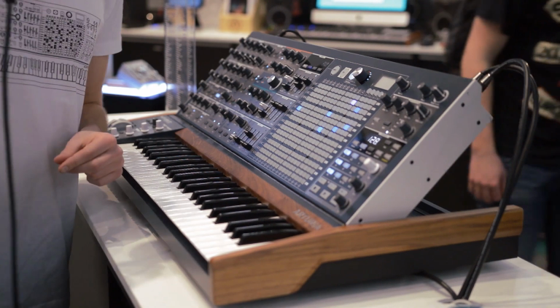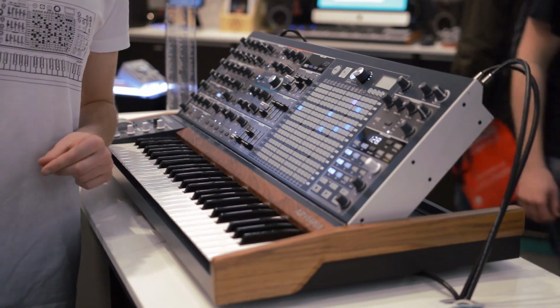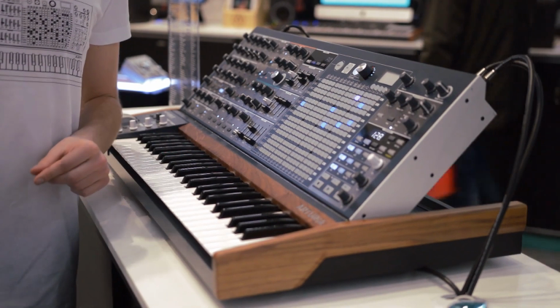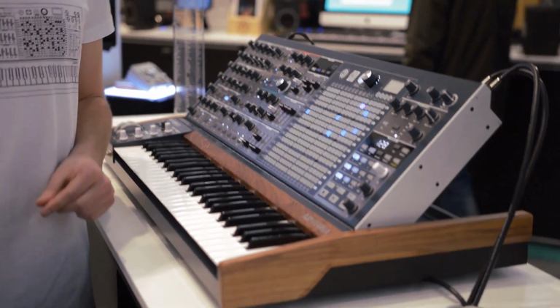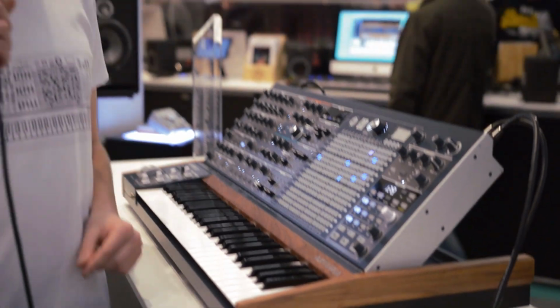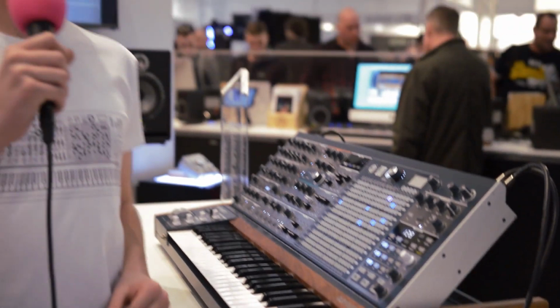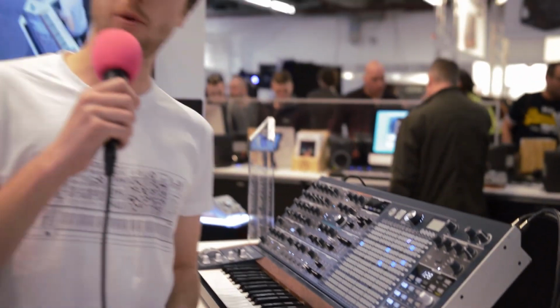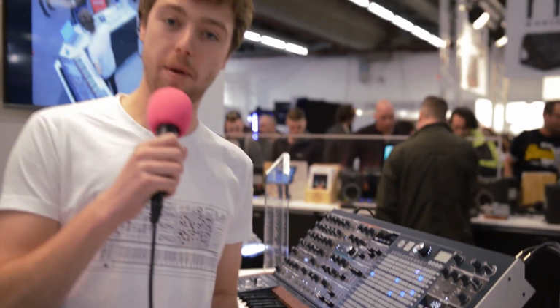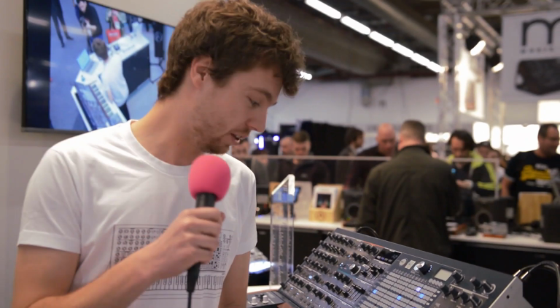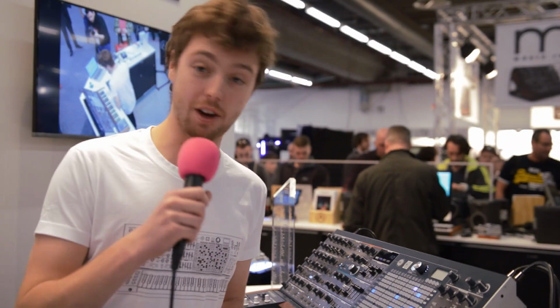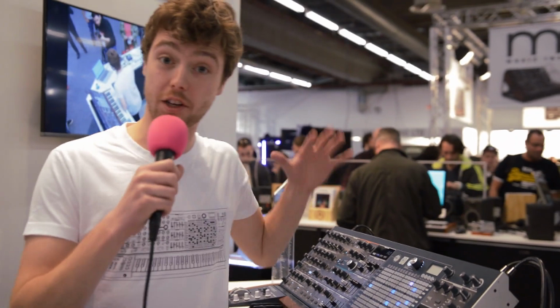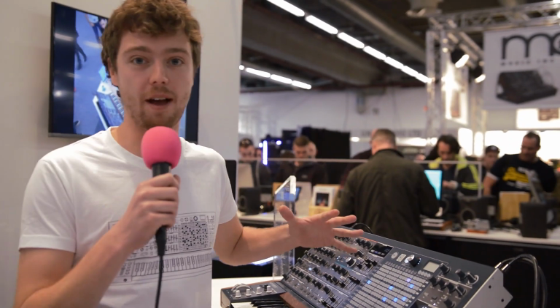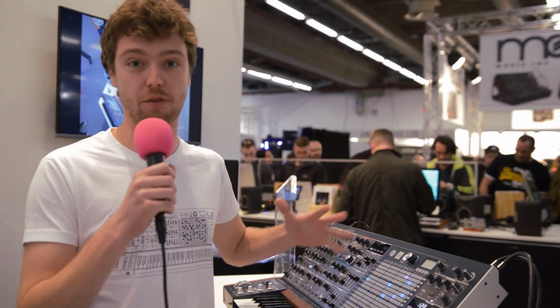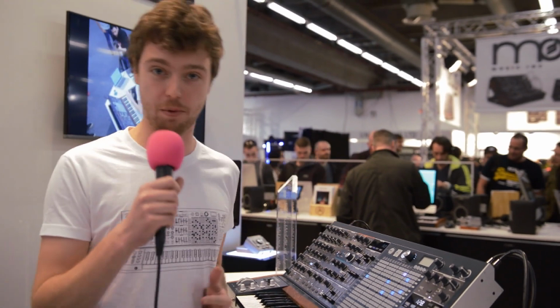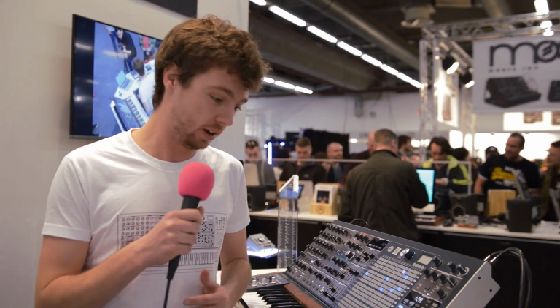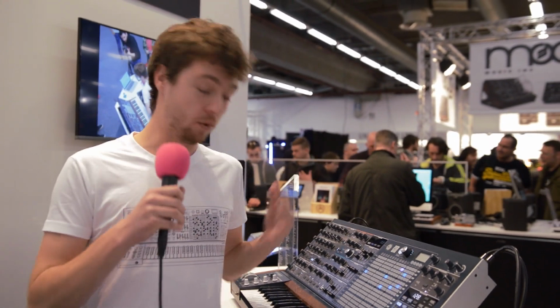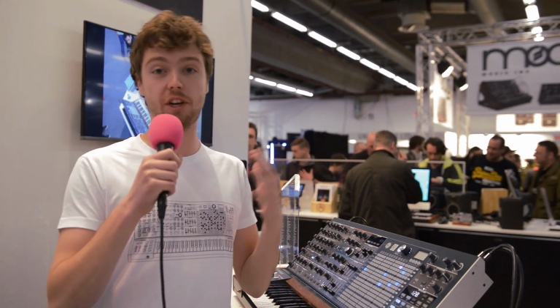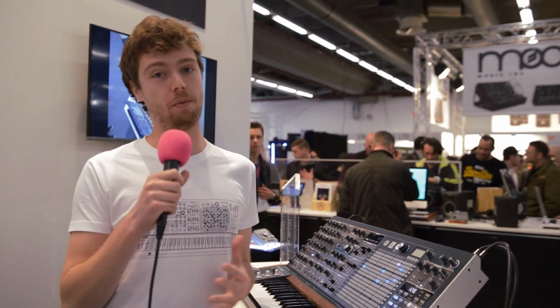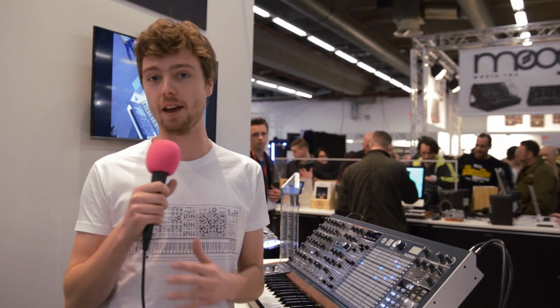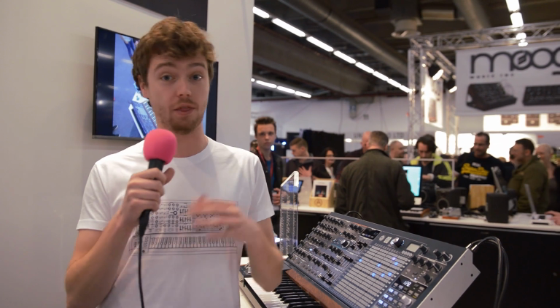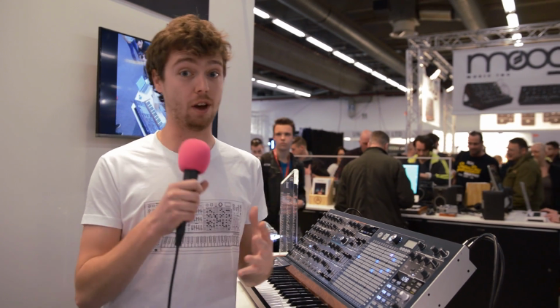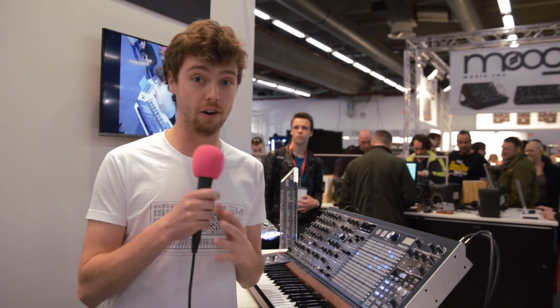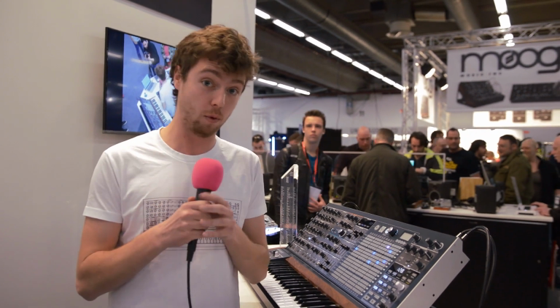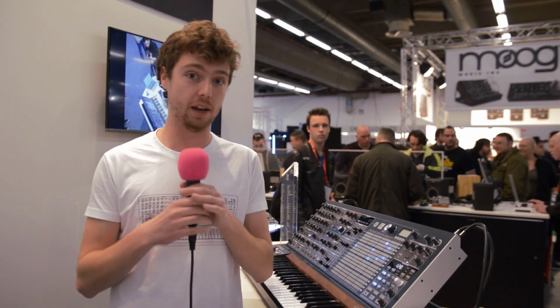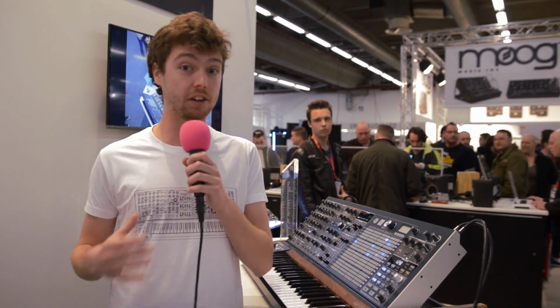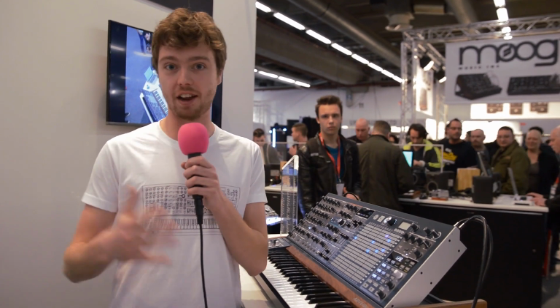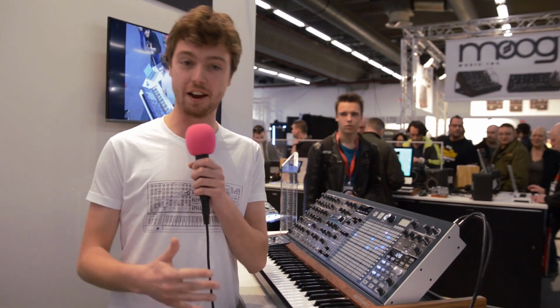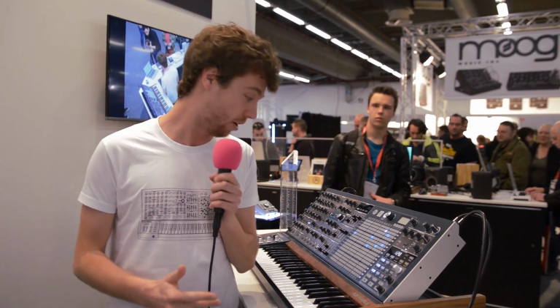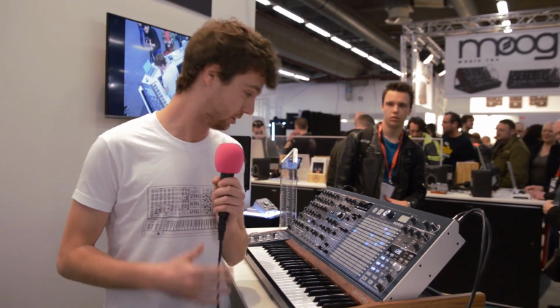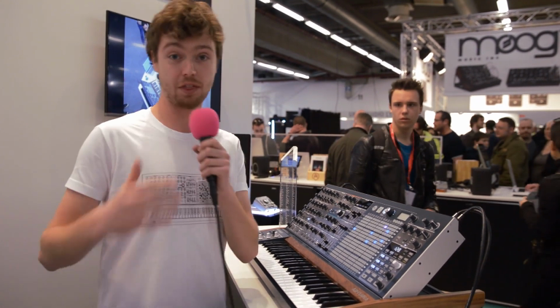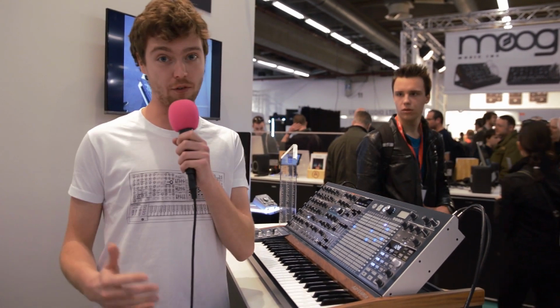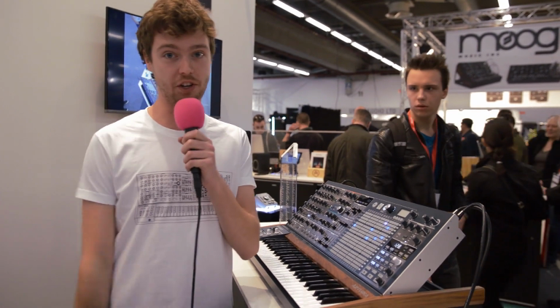All right. Thank you, BPB. This was the Arturia MatrixBrute. We'll be shipping this summer. It will be 1999 euros. Thank you for watching.